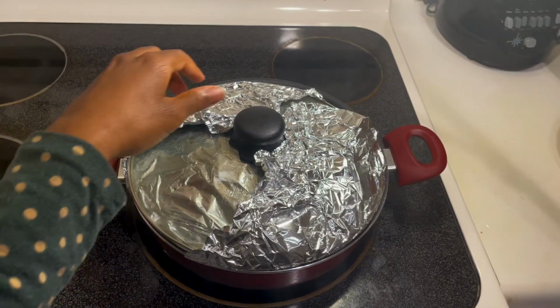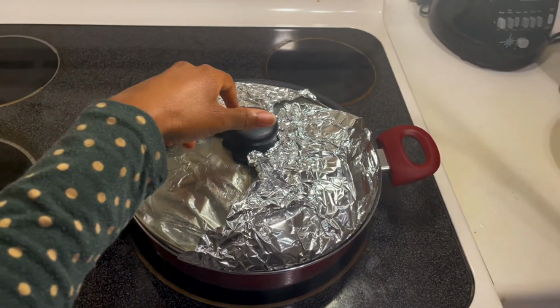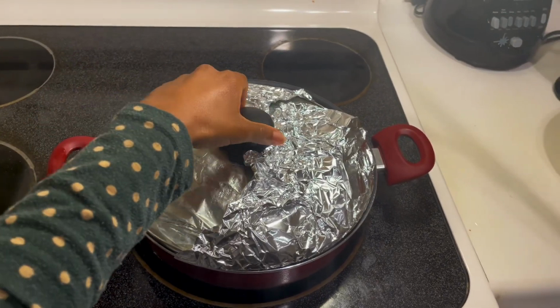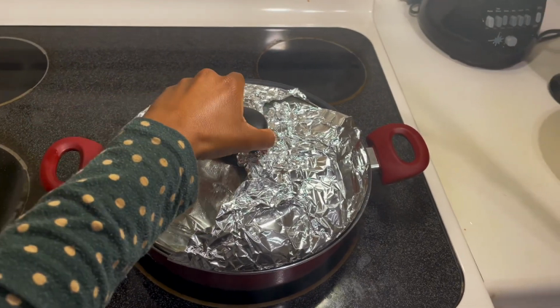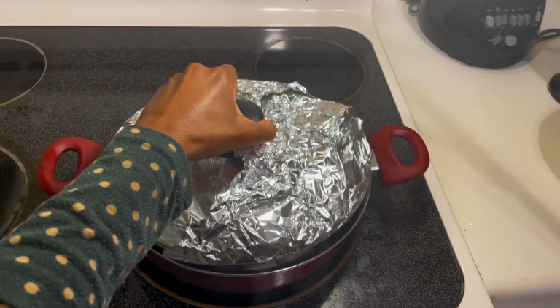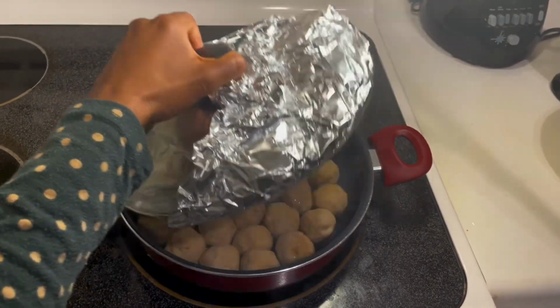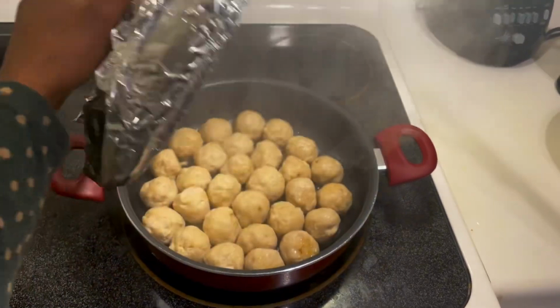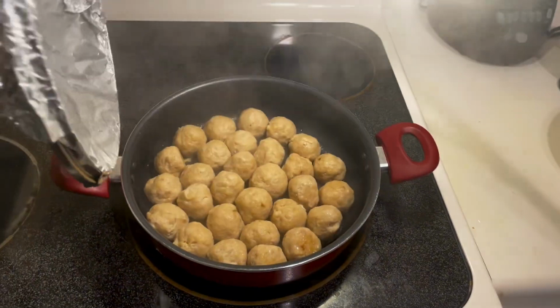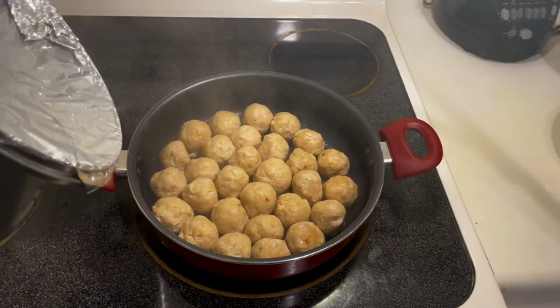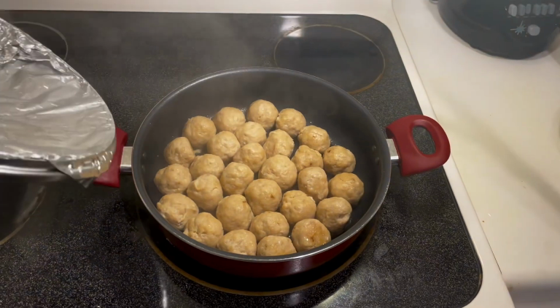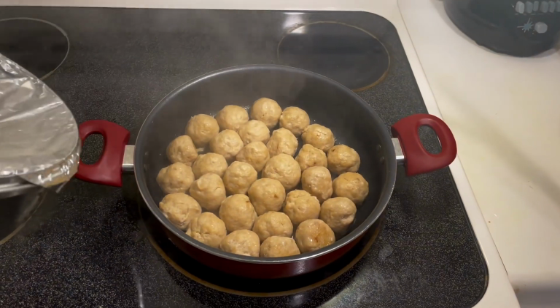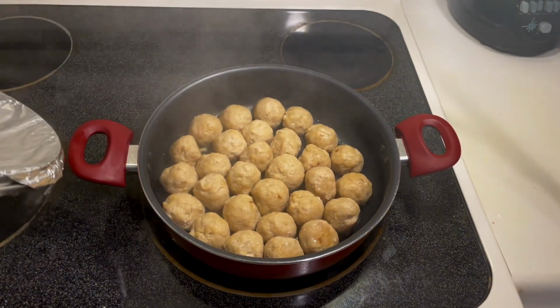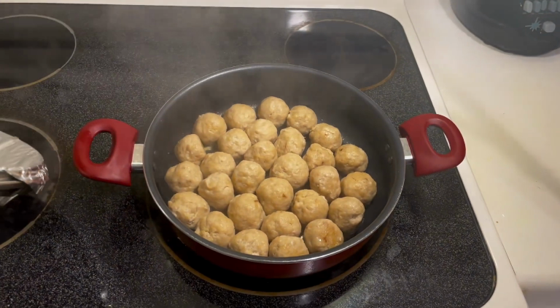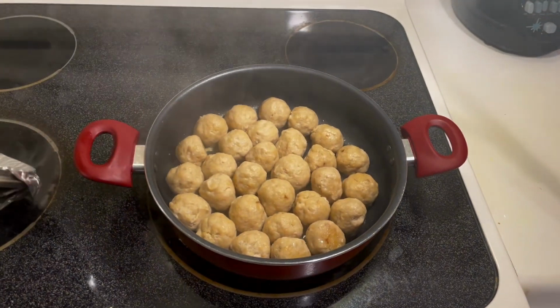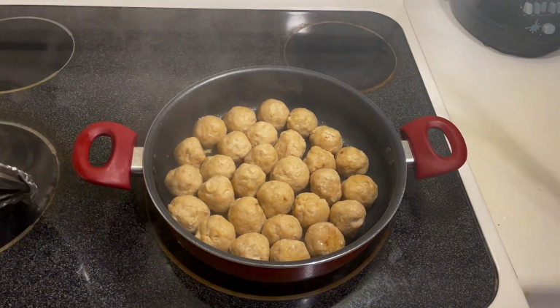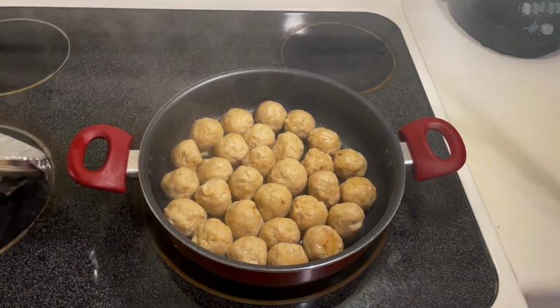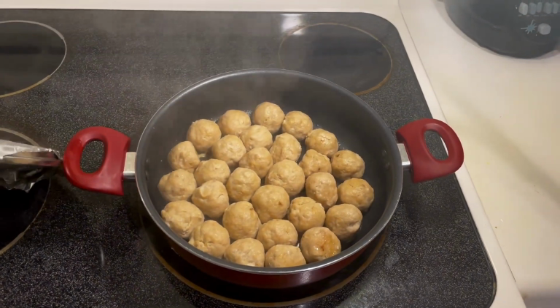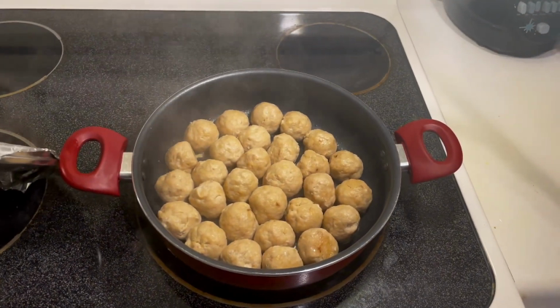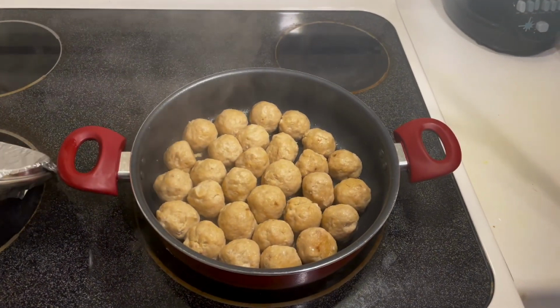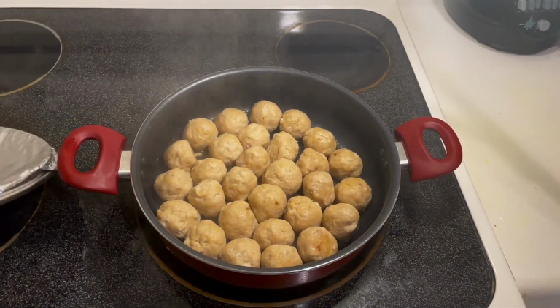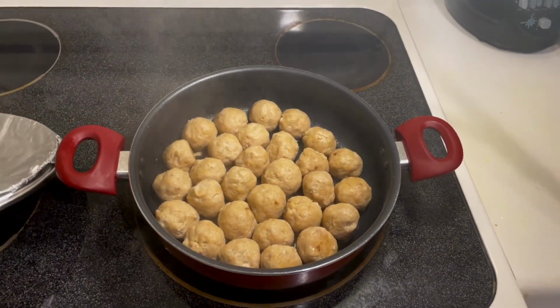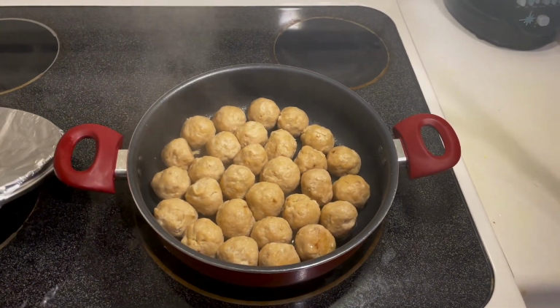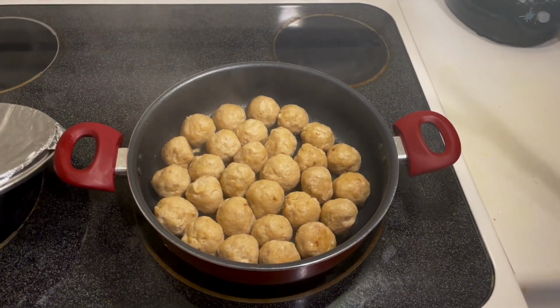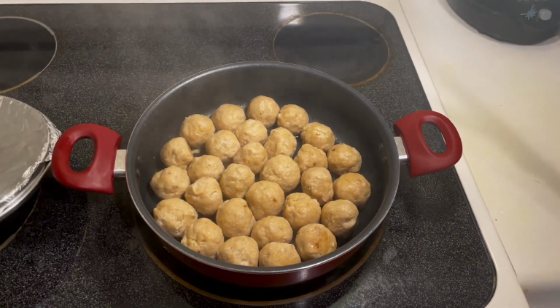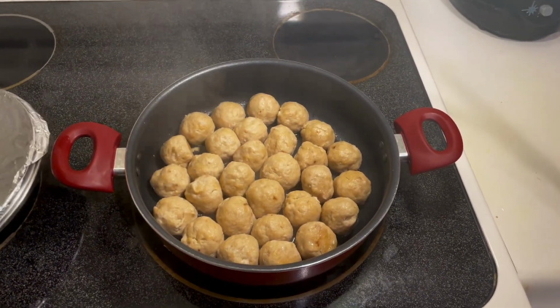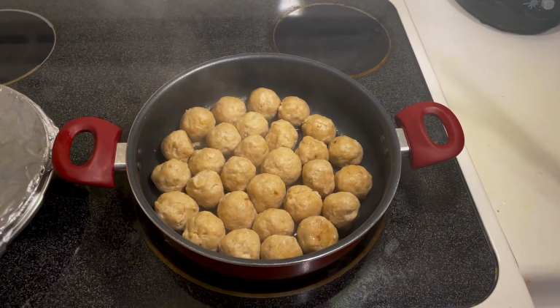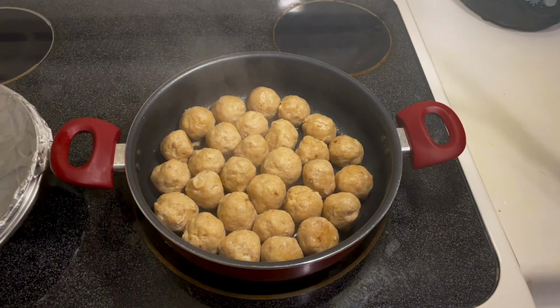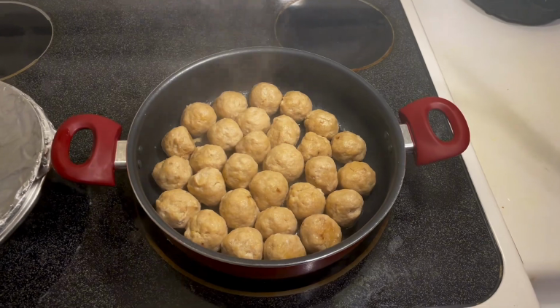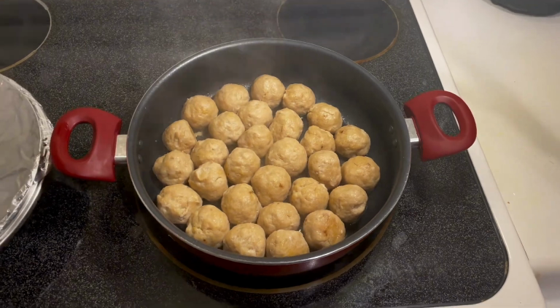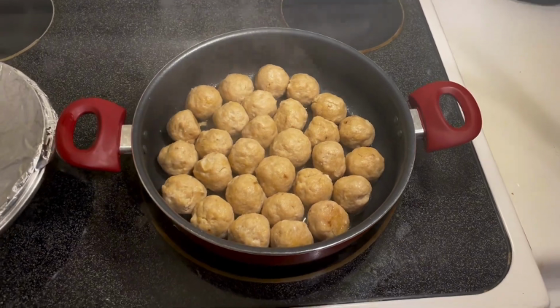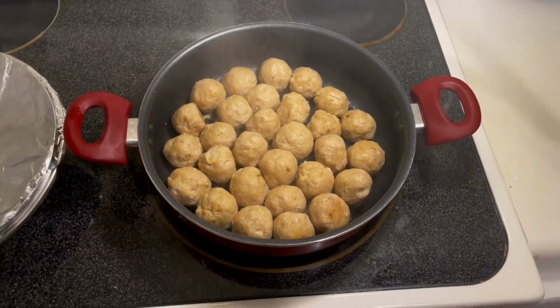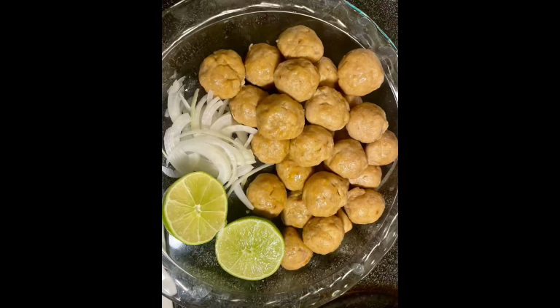Guys, we are all done! It was so delicious — I almost finished all of it in one sitting, it was so good. Please subscribe, thank you so much!